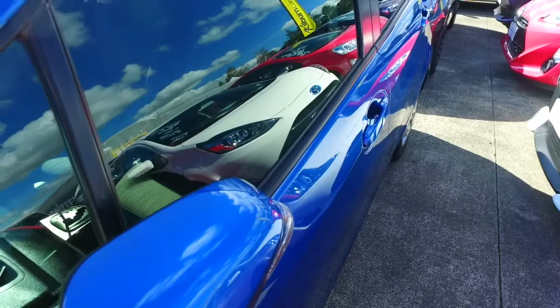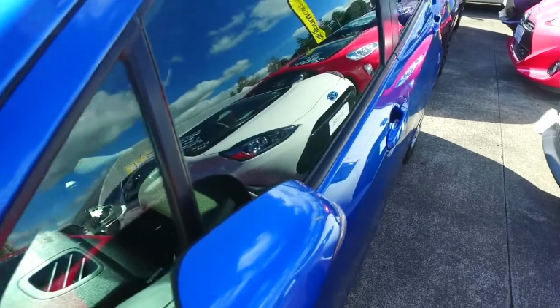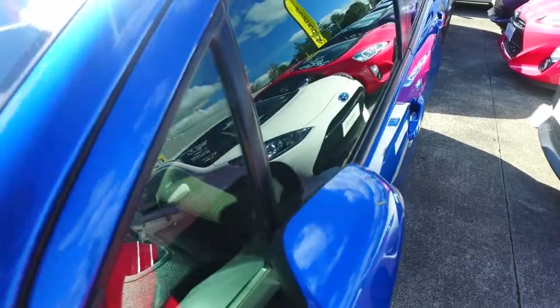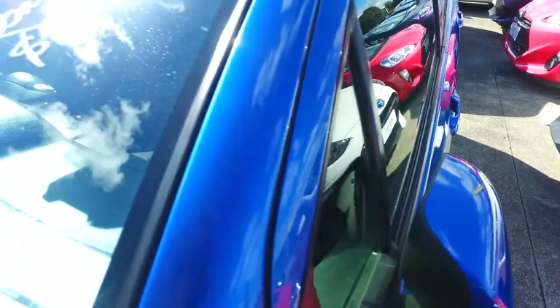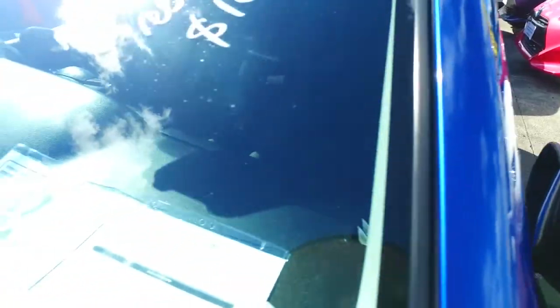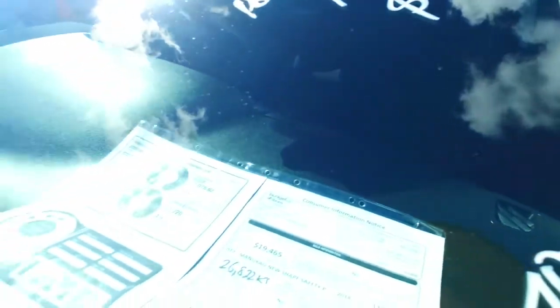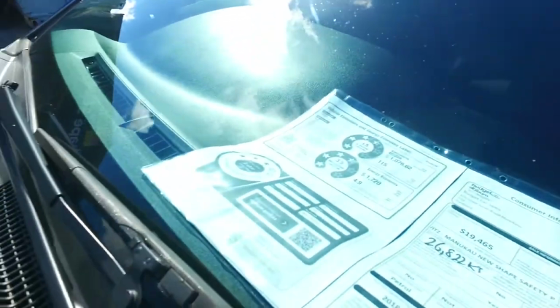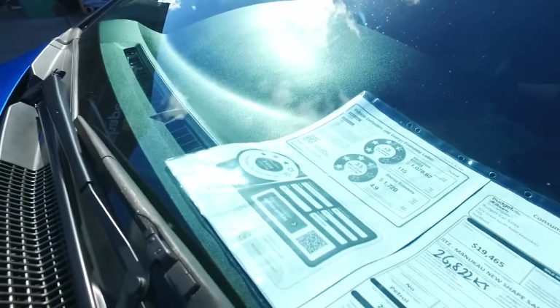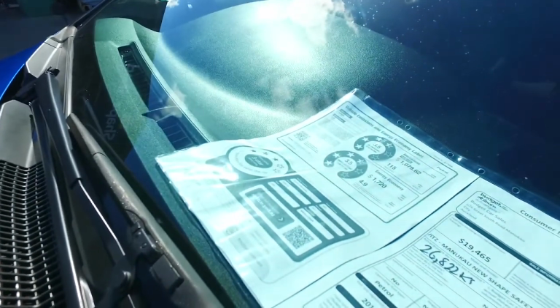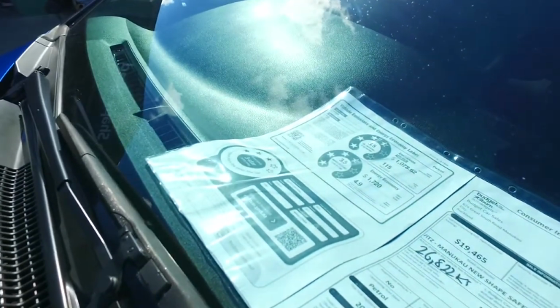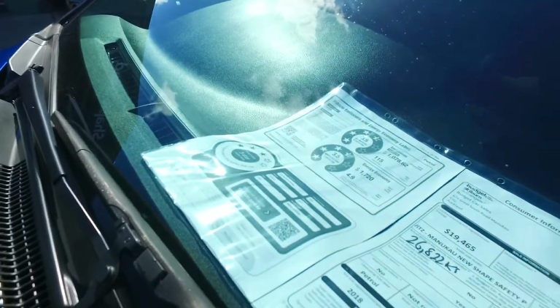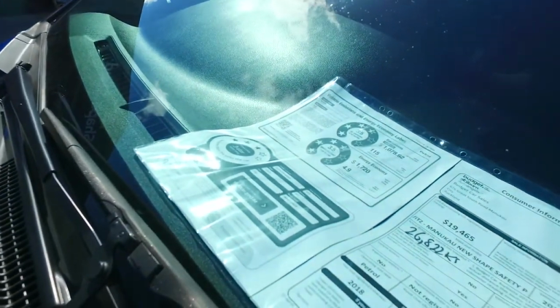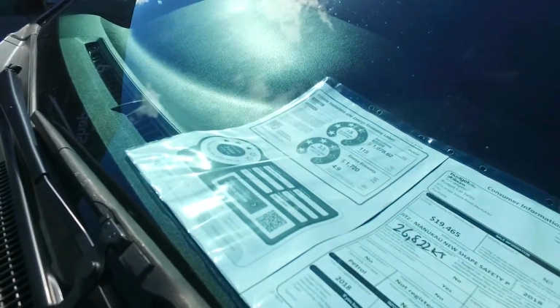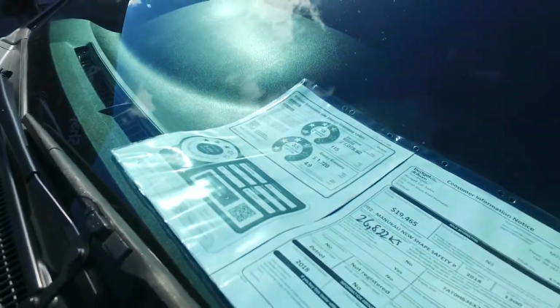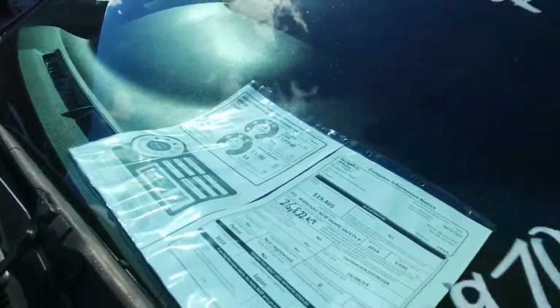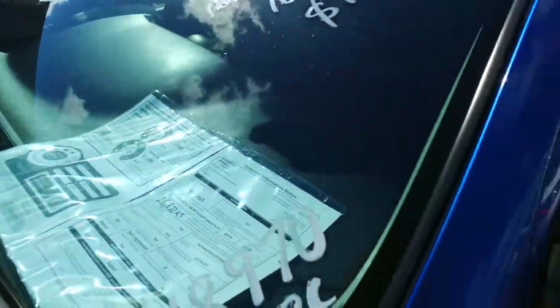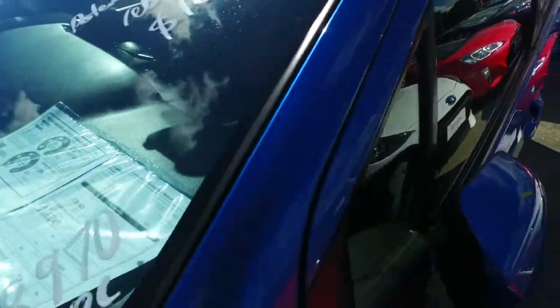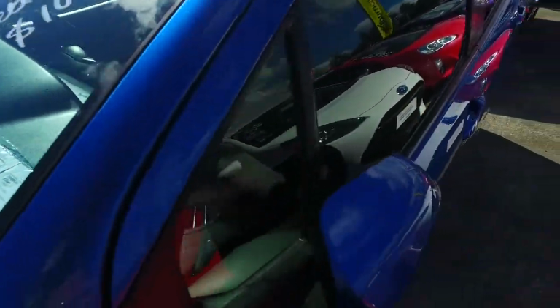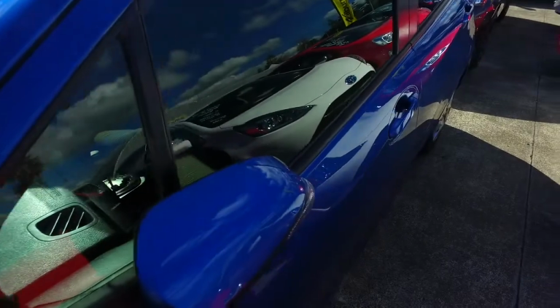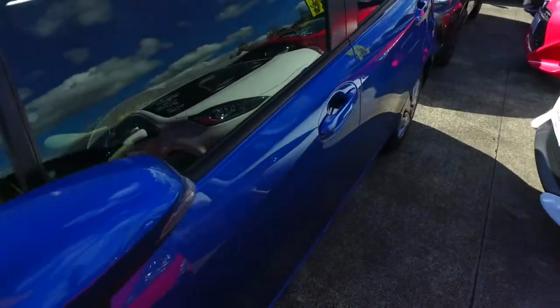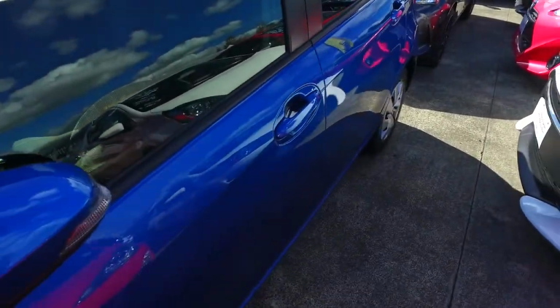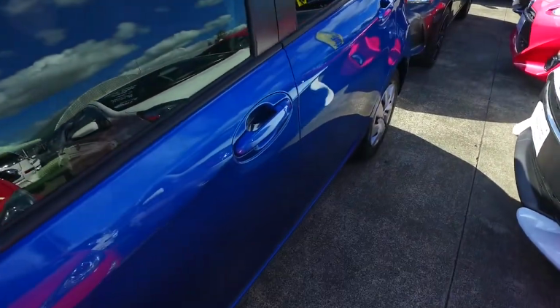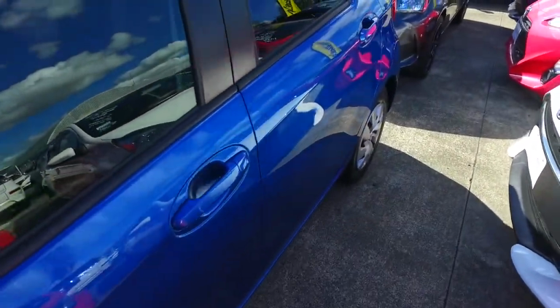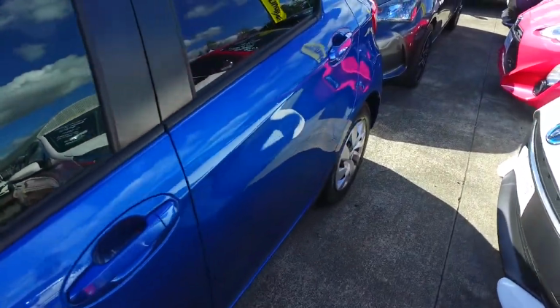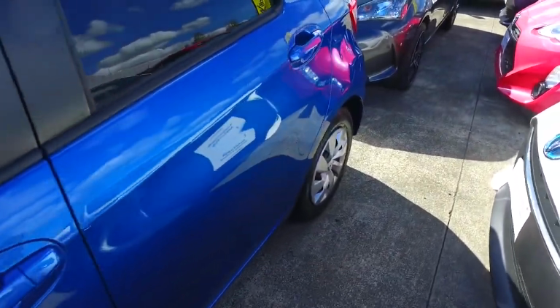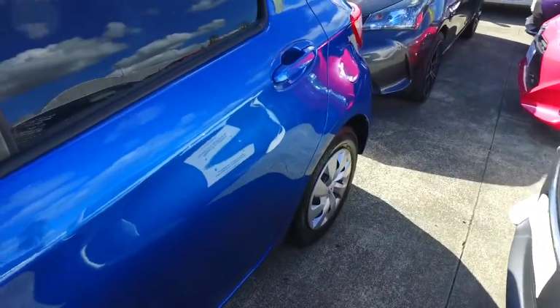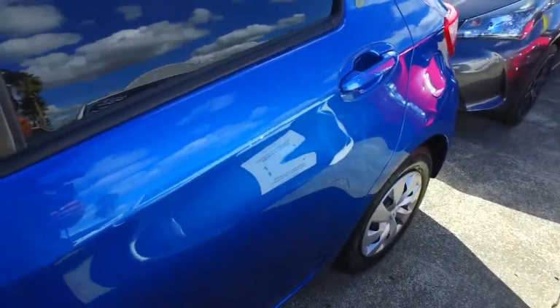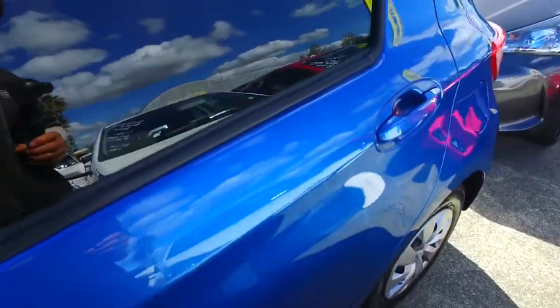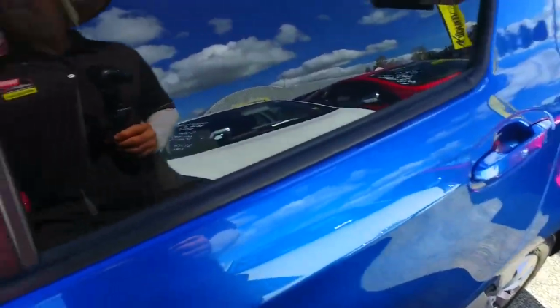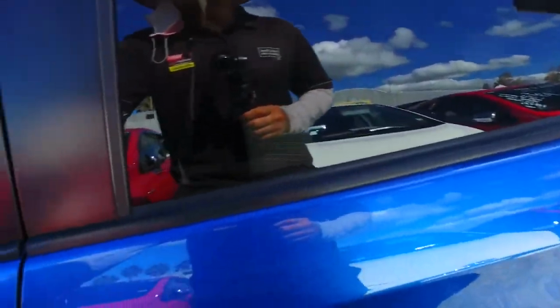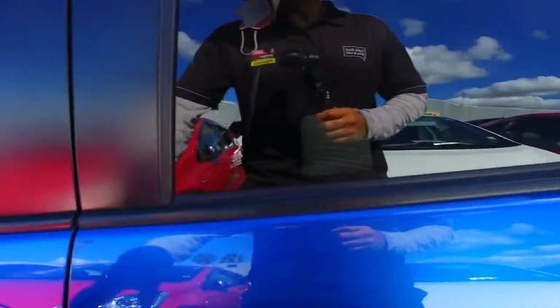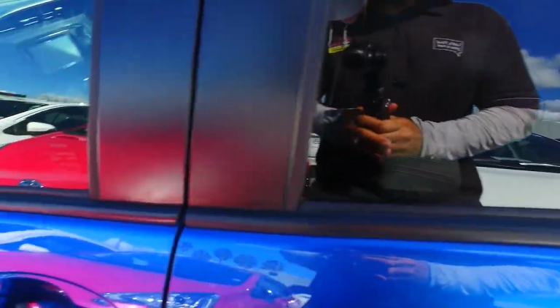It actually does have a three star safety rating as well, which is pretty awesome, and great fuel economy at just under 5 litres per 100k.